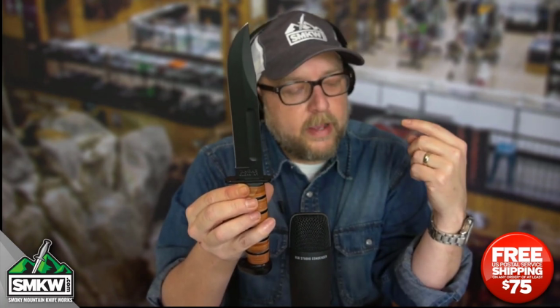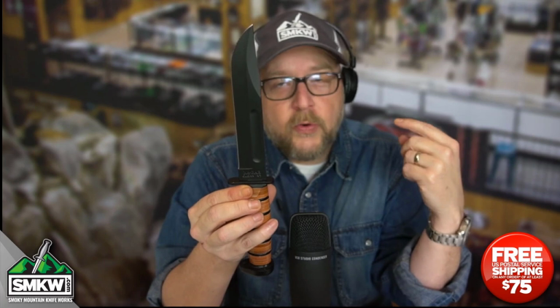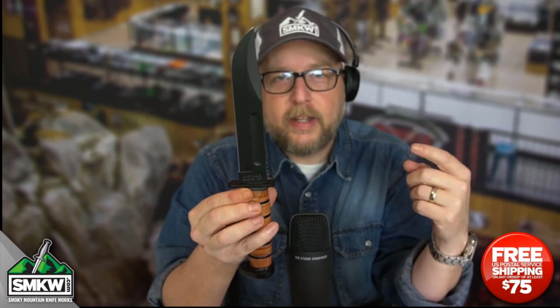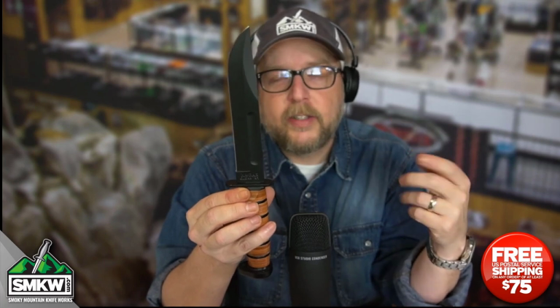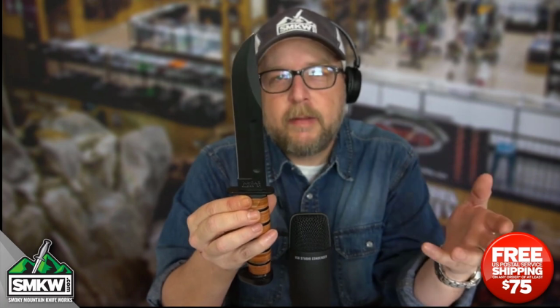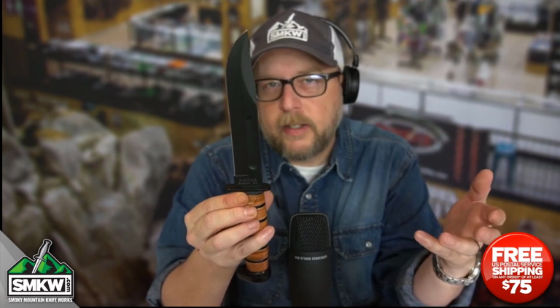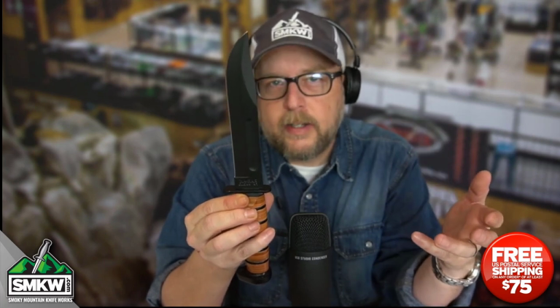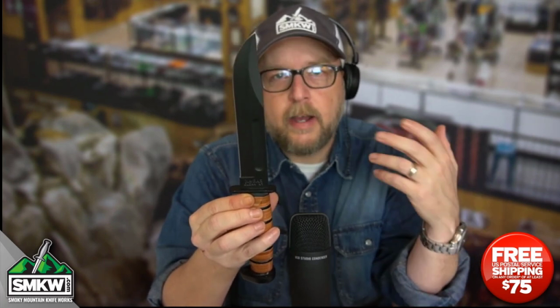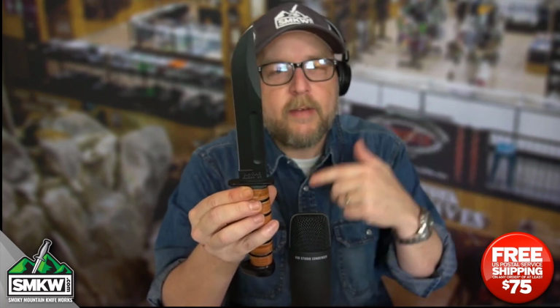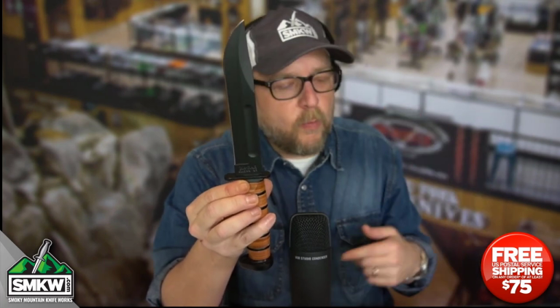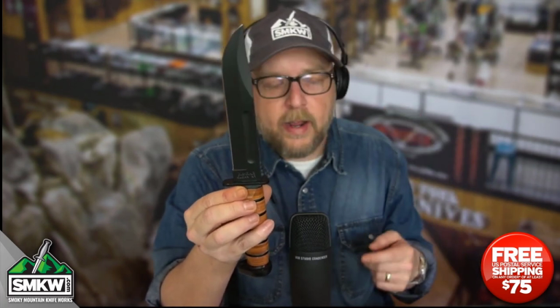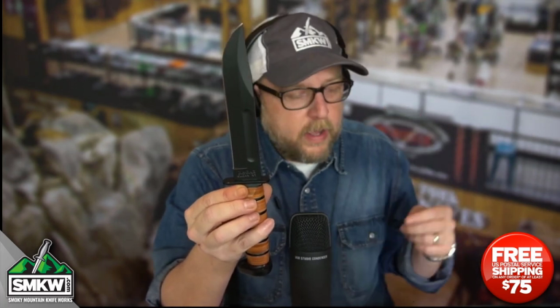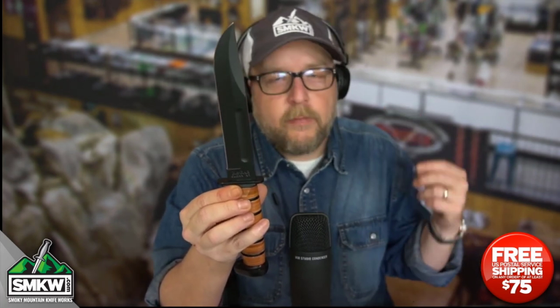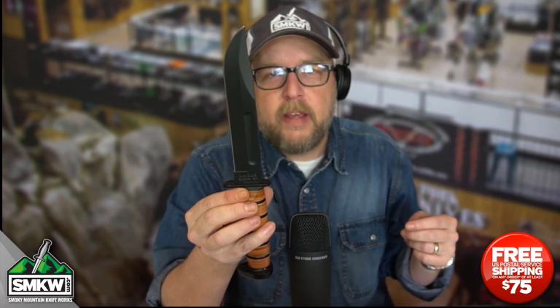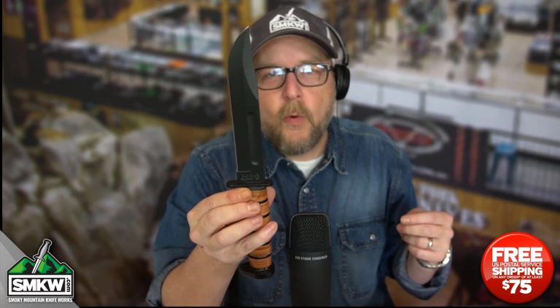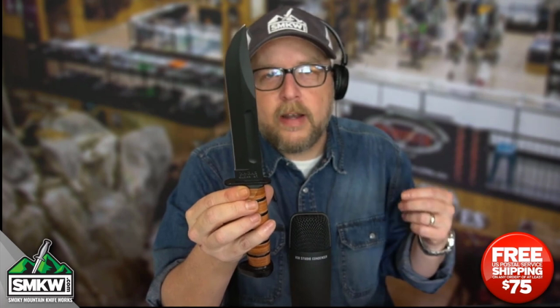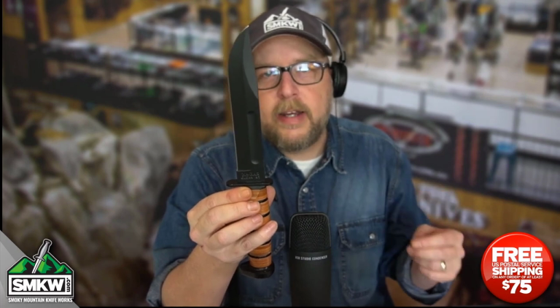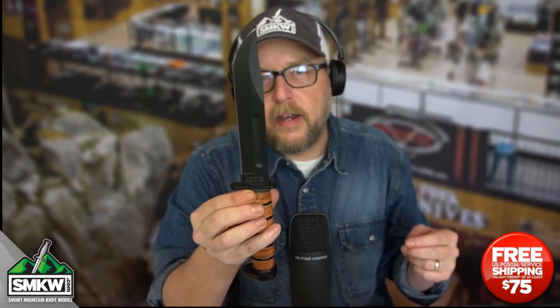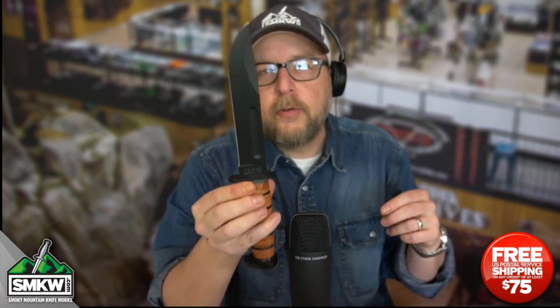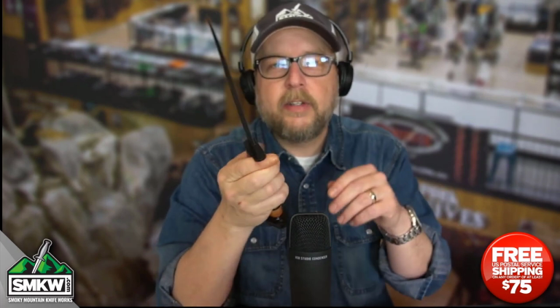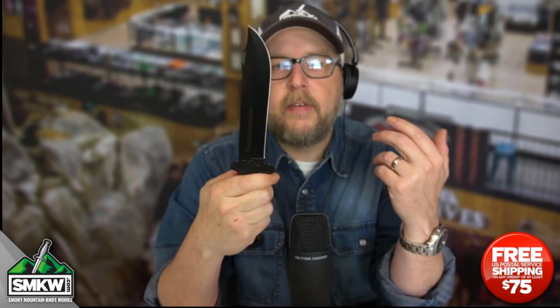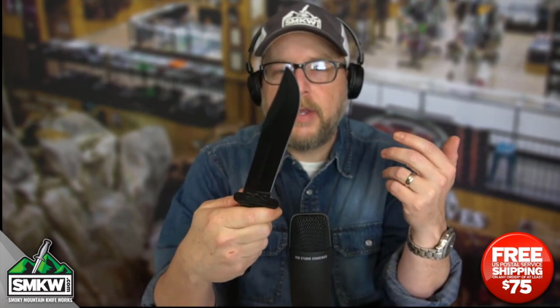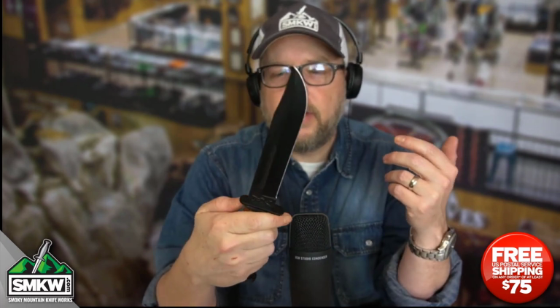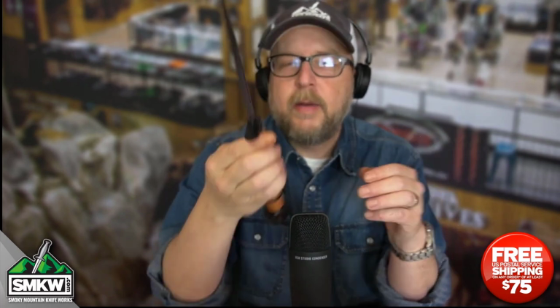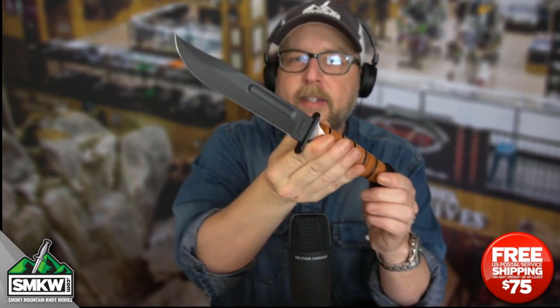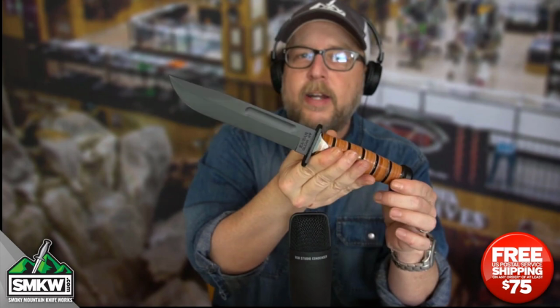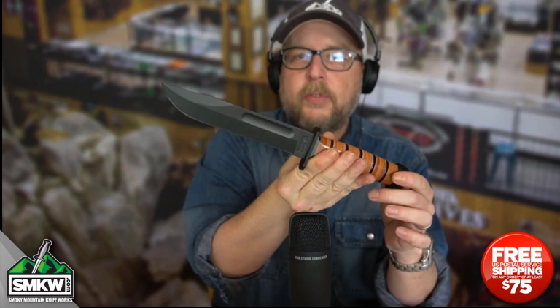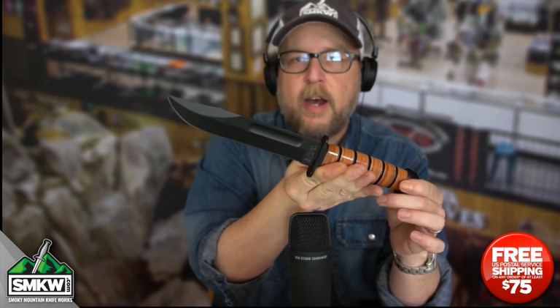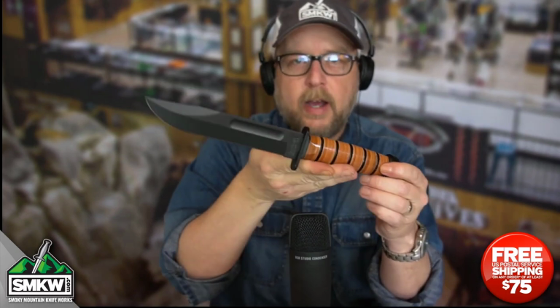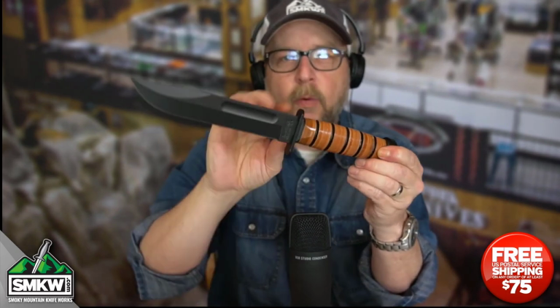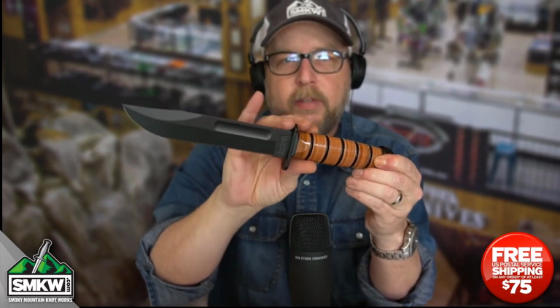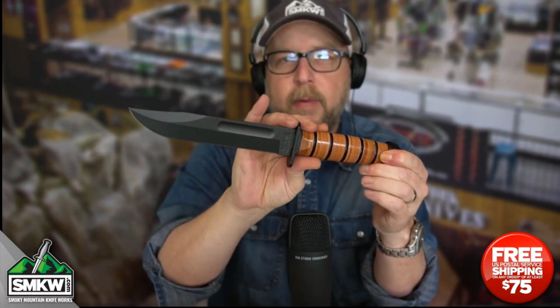It normally is $69.99. We have it on right now at $54.99. Go check out this knife at smkw.com. Do you guys like these fighting knives? Tell me in a comment — I want to hear what you have to say about them.